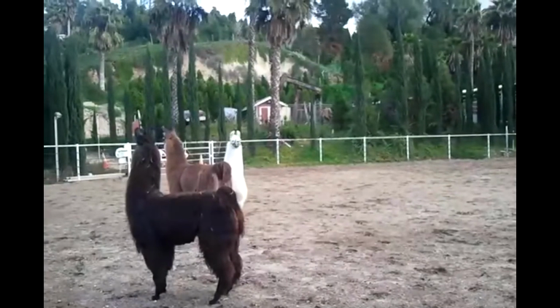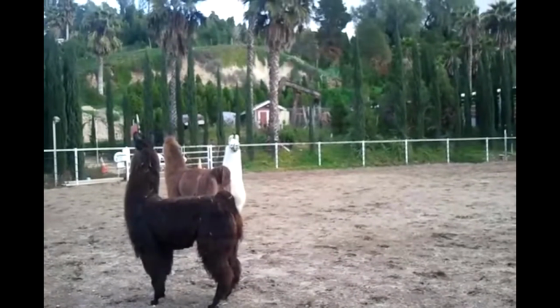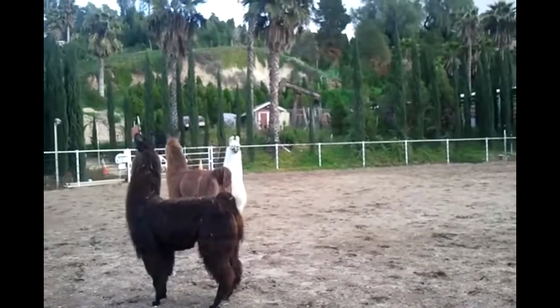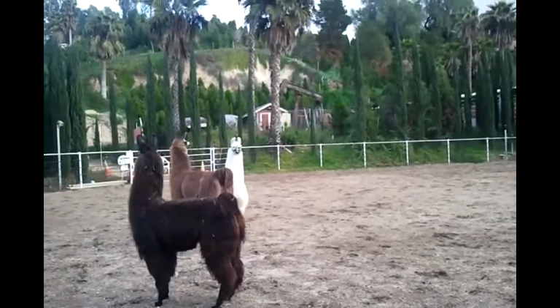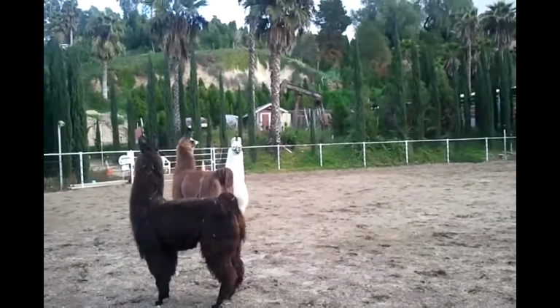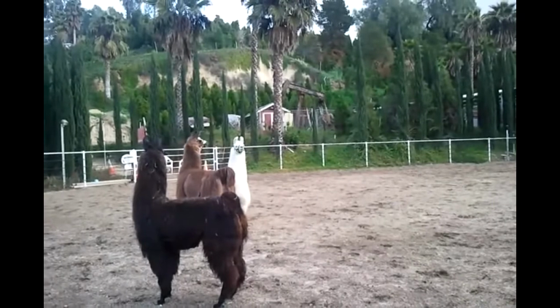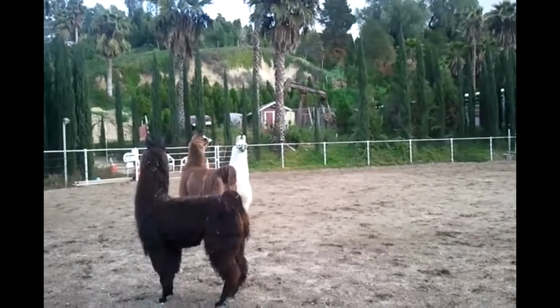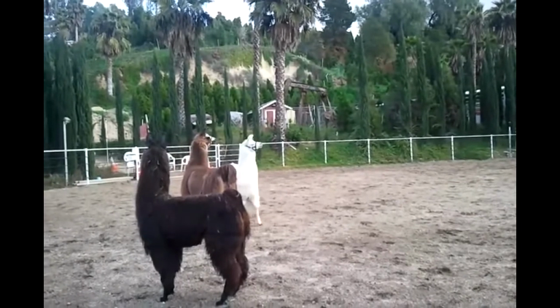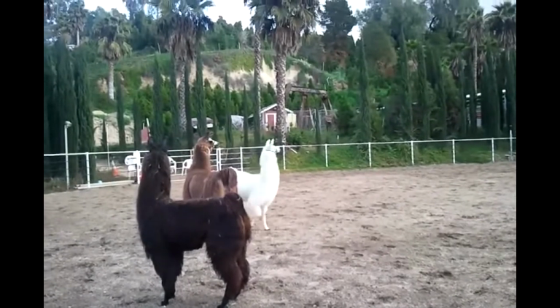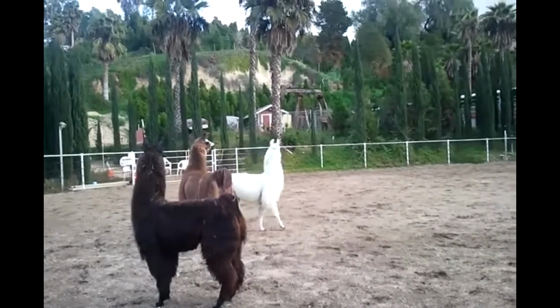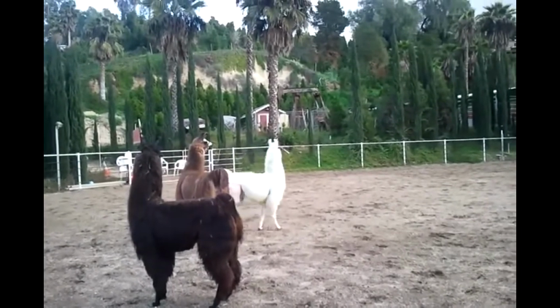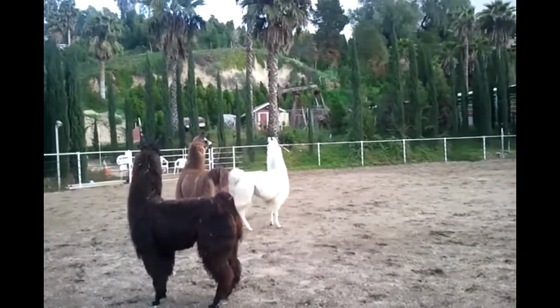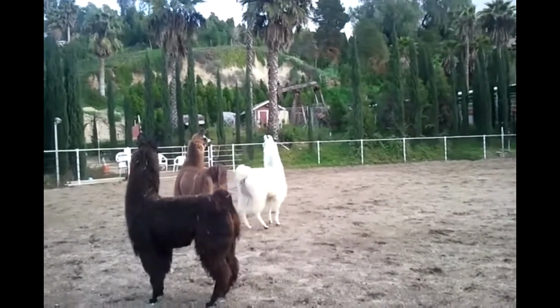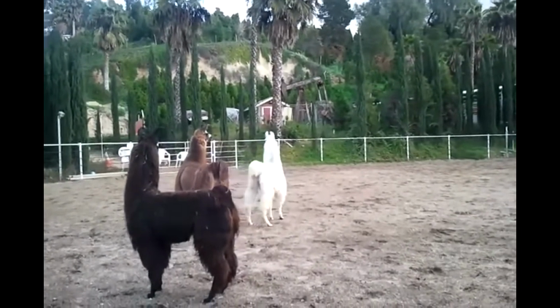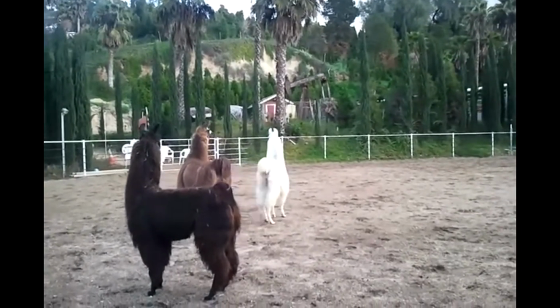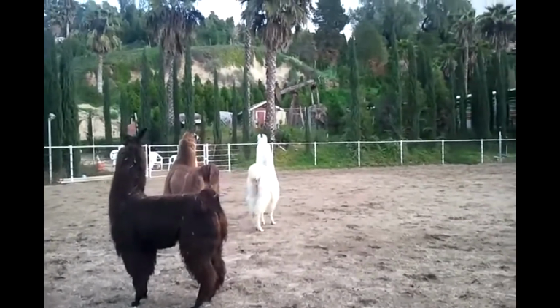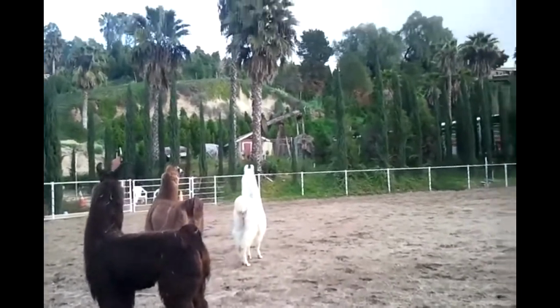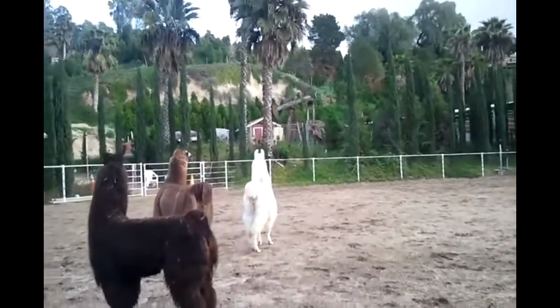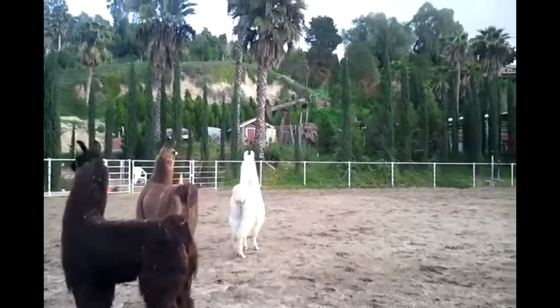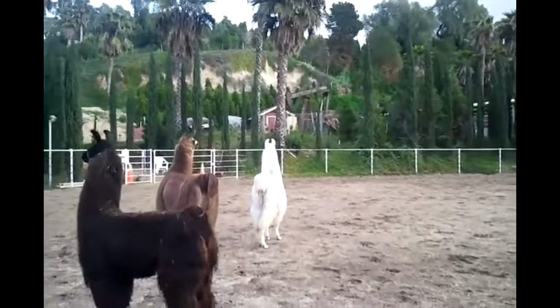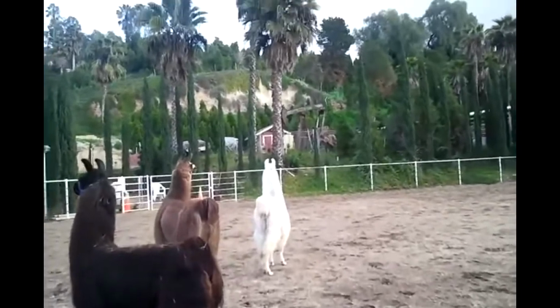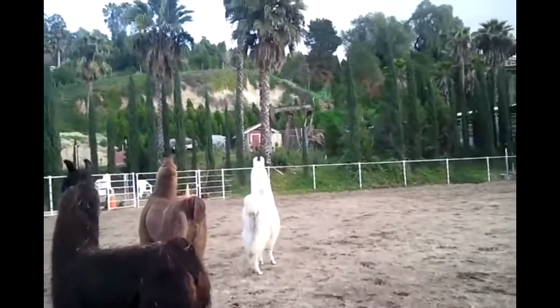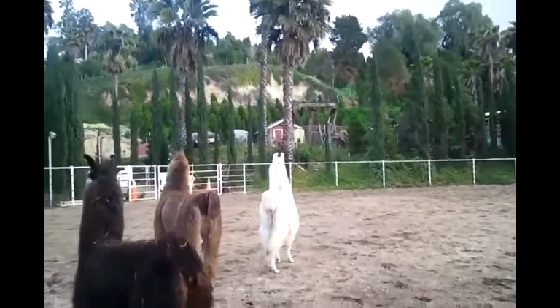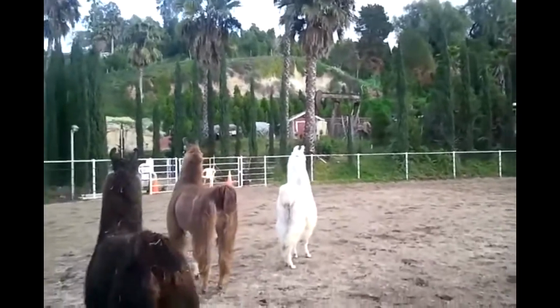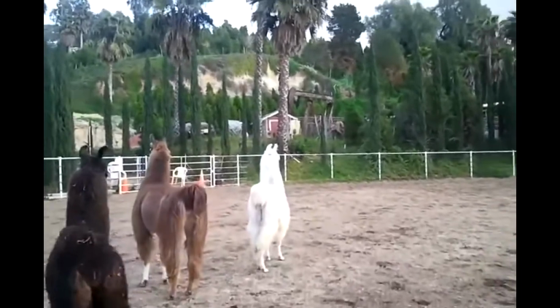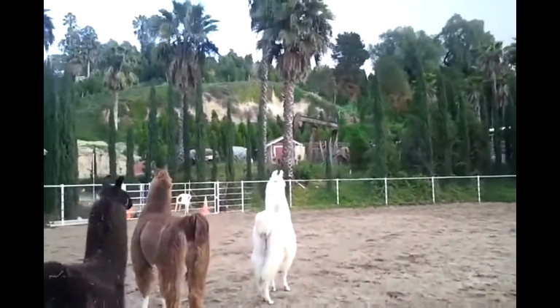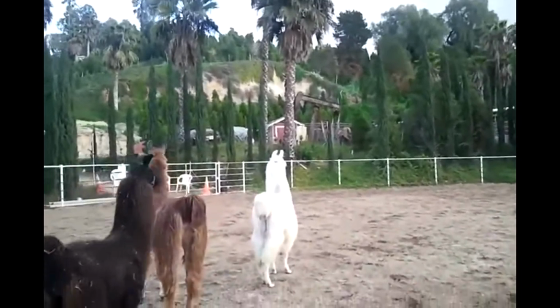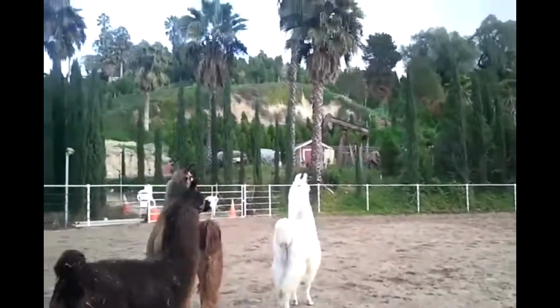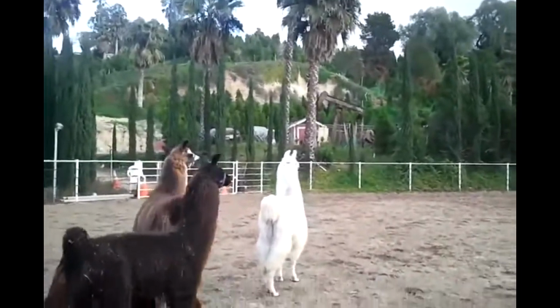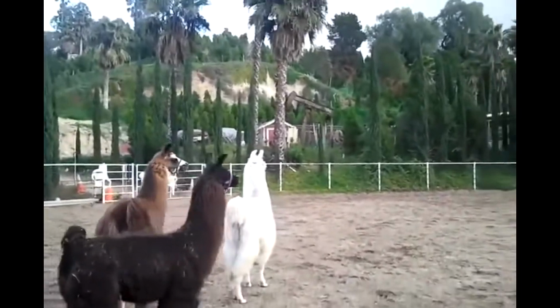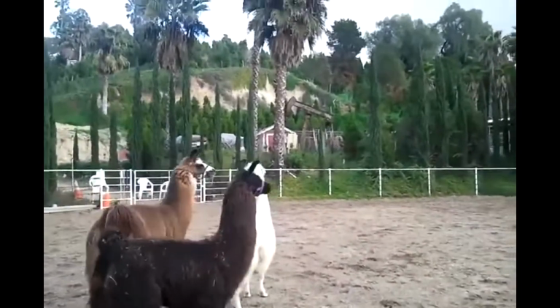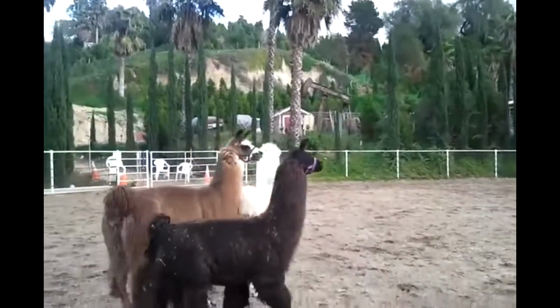Llamas can be used as guards against coyote attacks on sheep herds. Studies have proven that just one guard llama is an effective protector and can even kill the attacking coyotes.